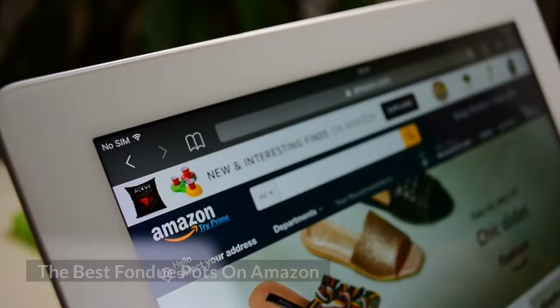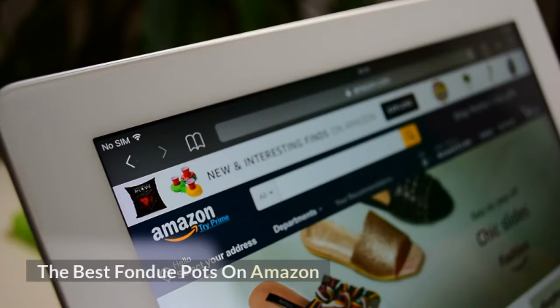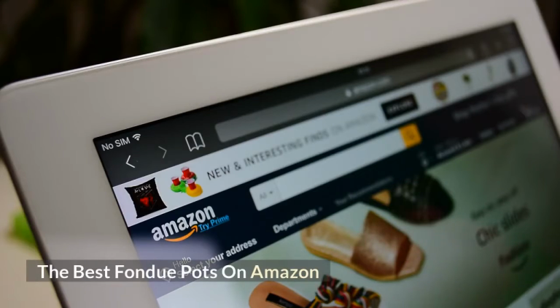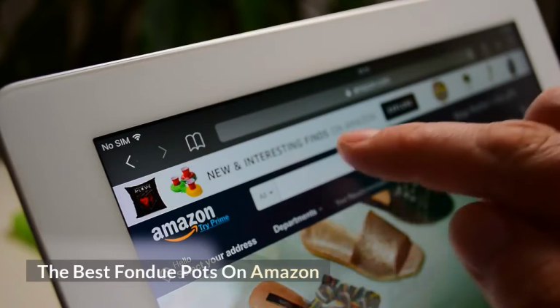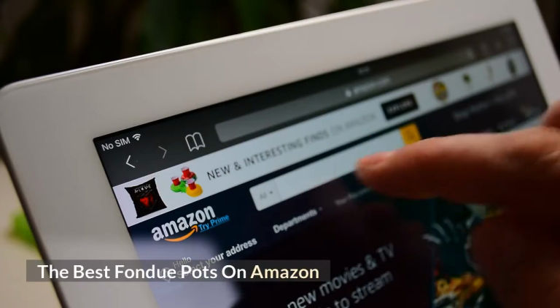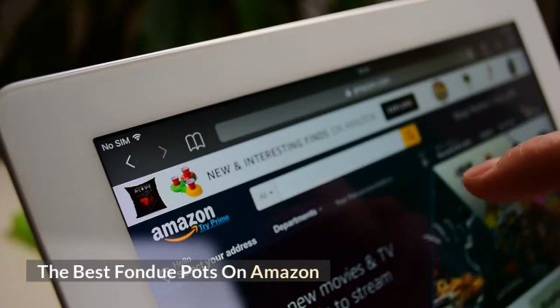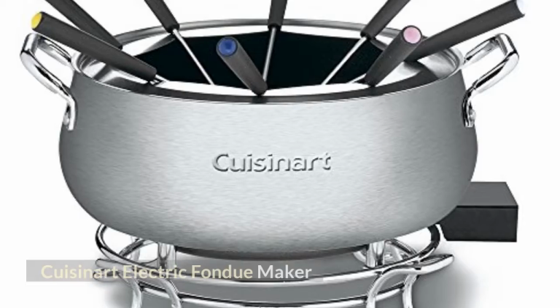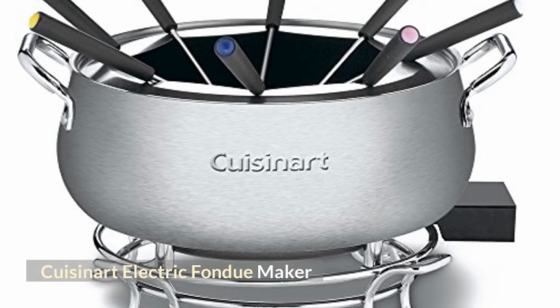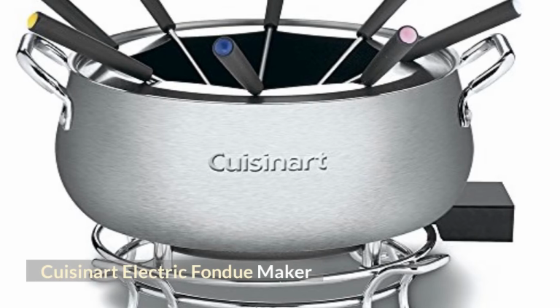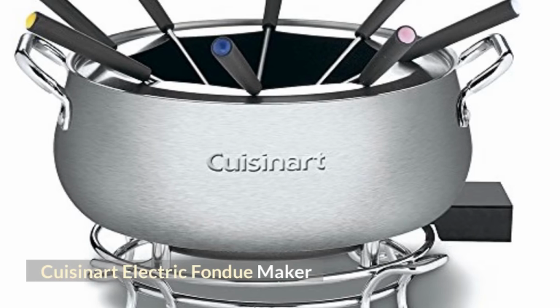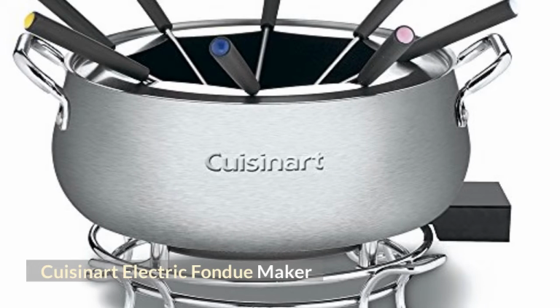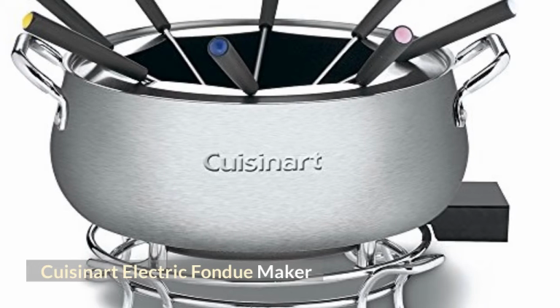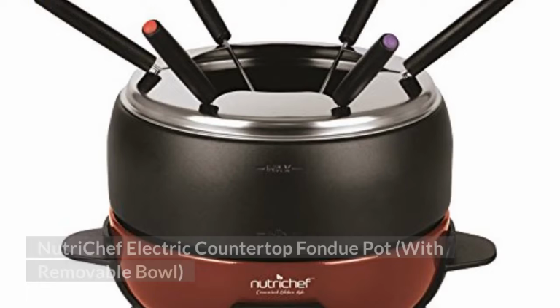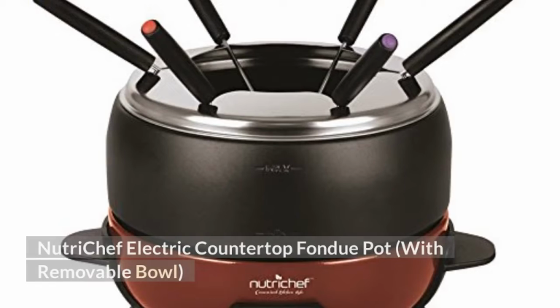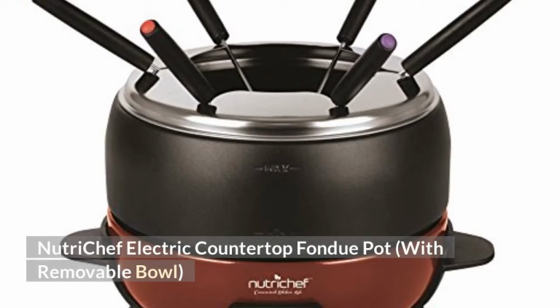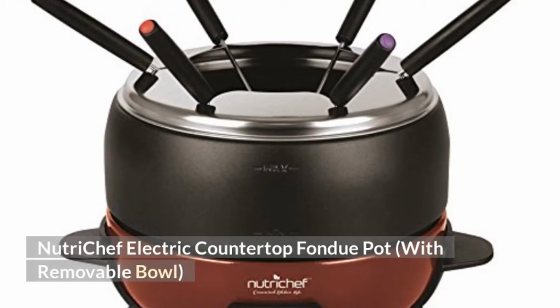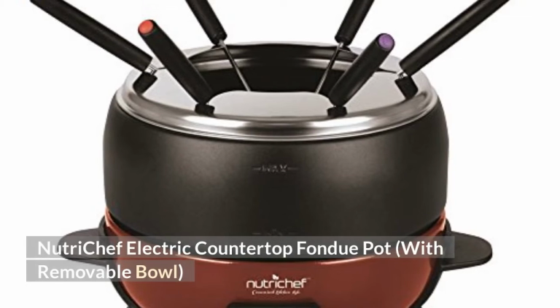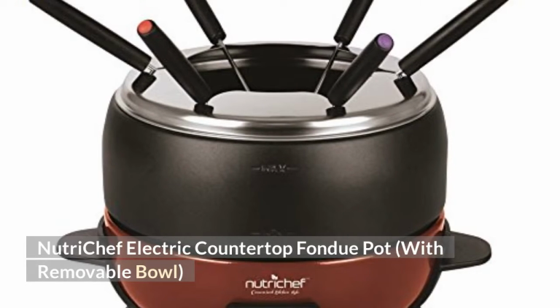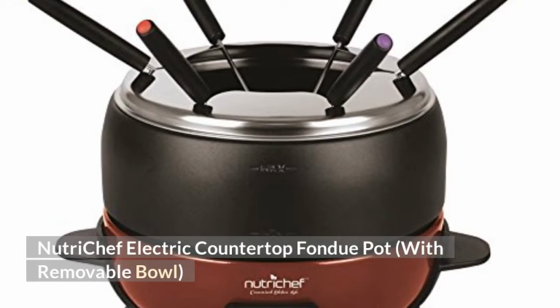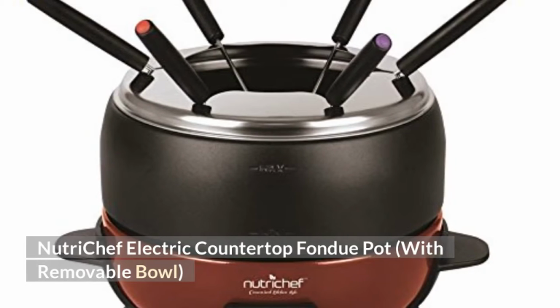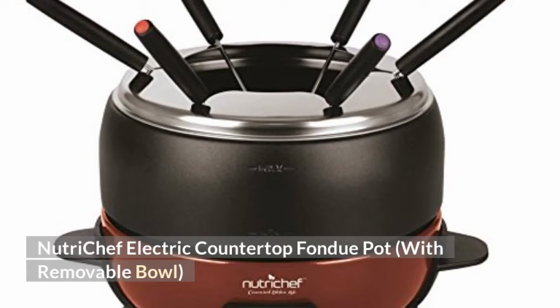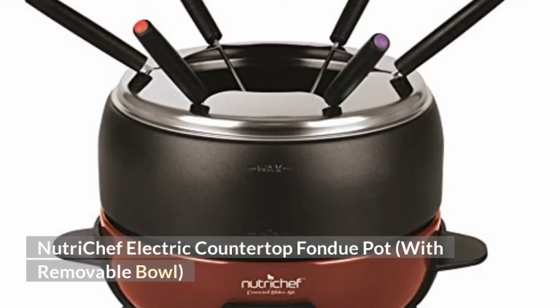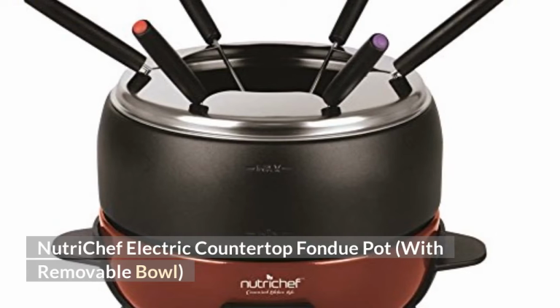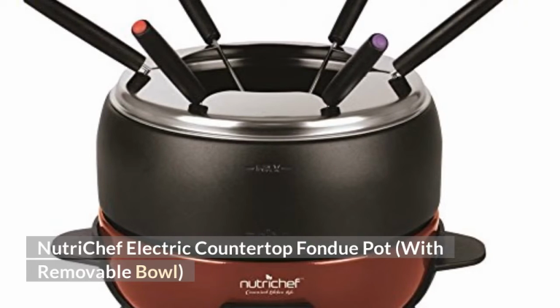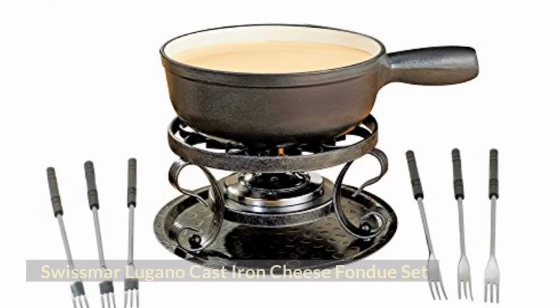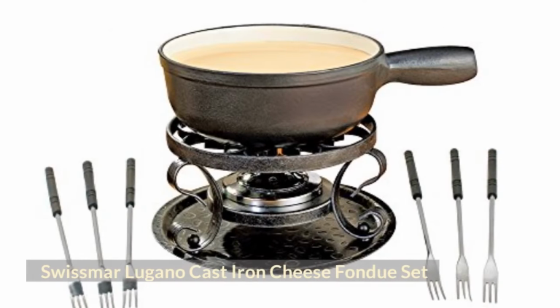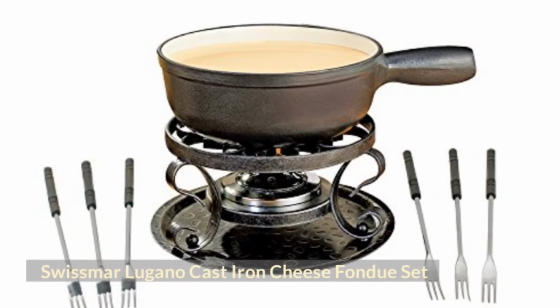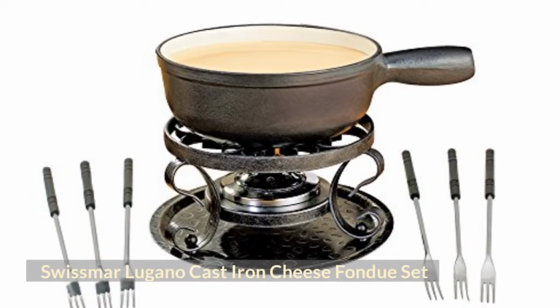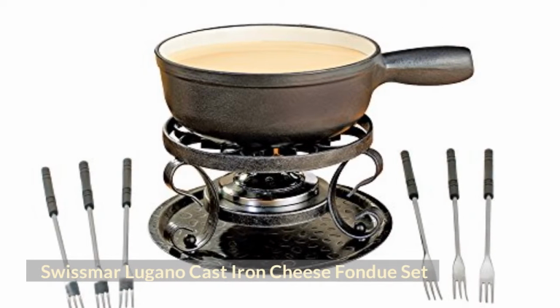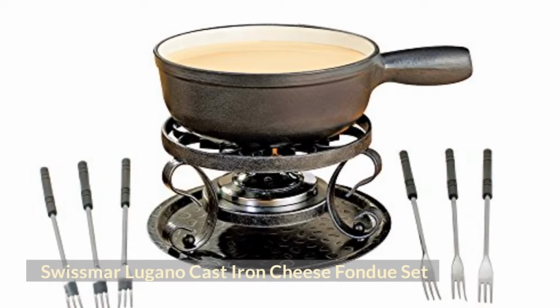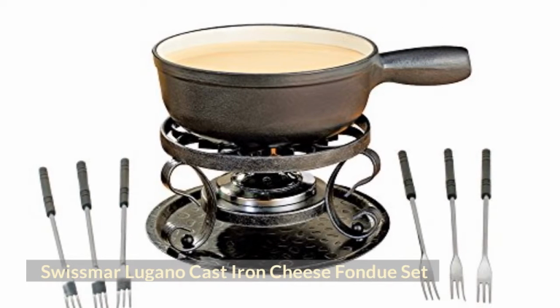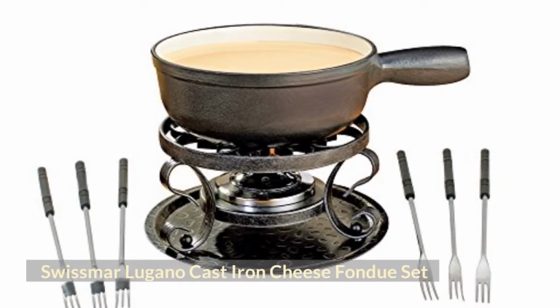The best fondue pots on Amazon: the Cuisinart Electric Fondue Maker, the Nutri-Chef Electric Countertop Fondue Pot with removable bowl, and the Swissmar Lugano Cast Iron Cheese Fondue Set.